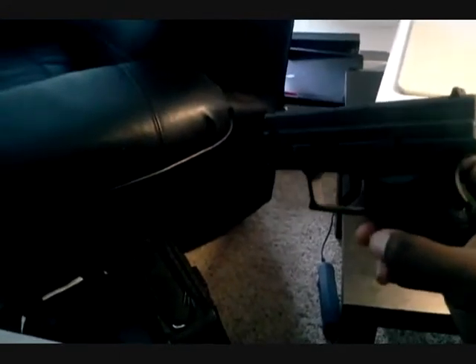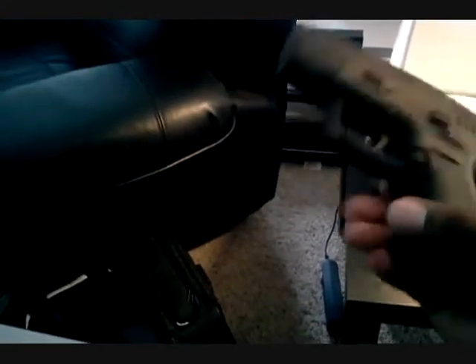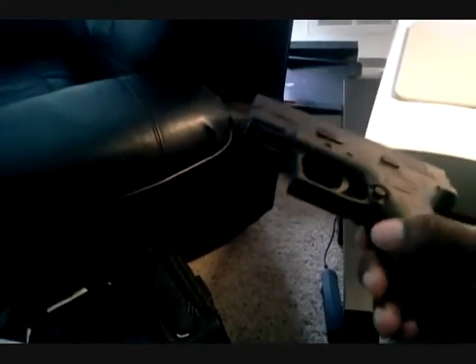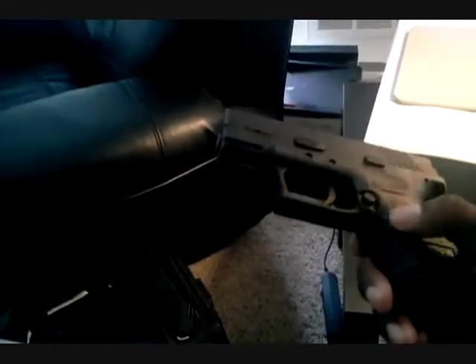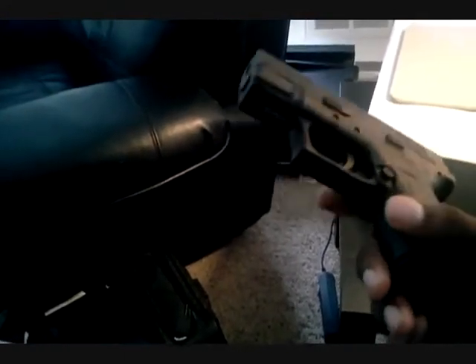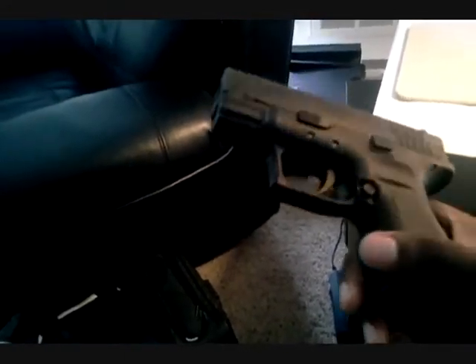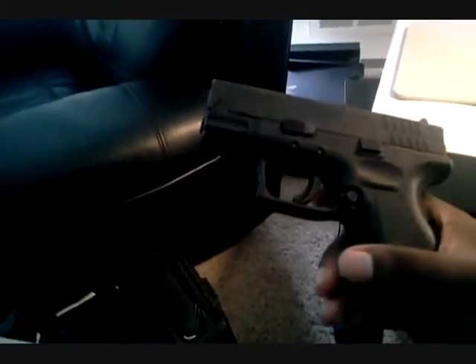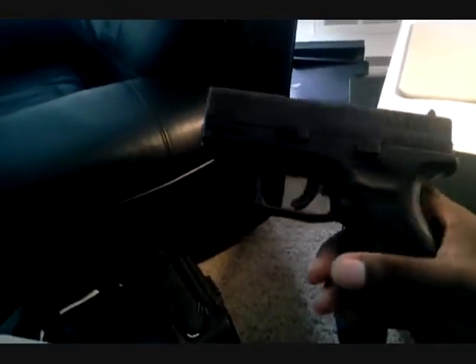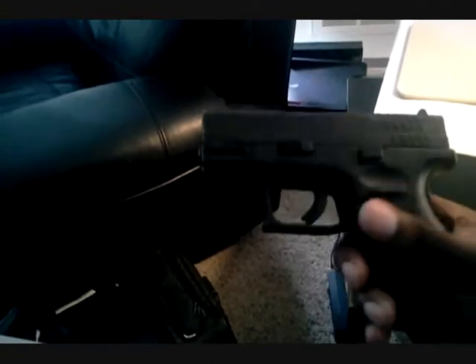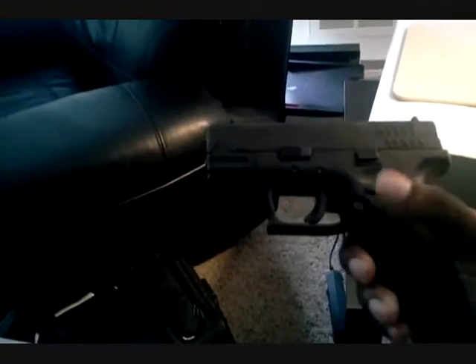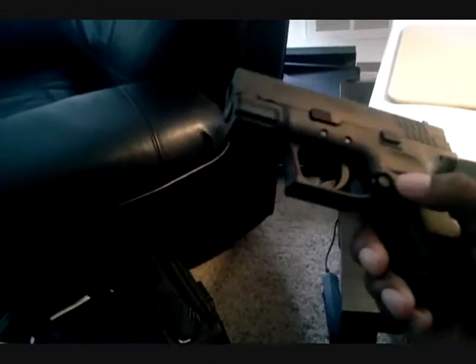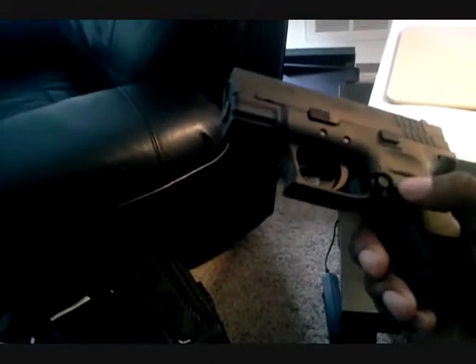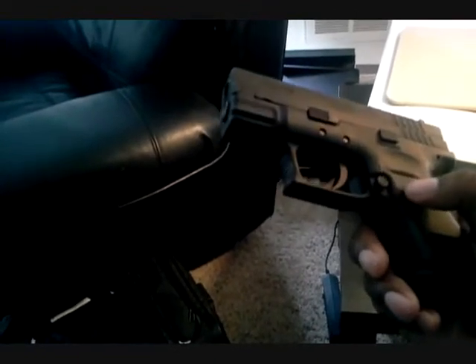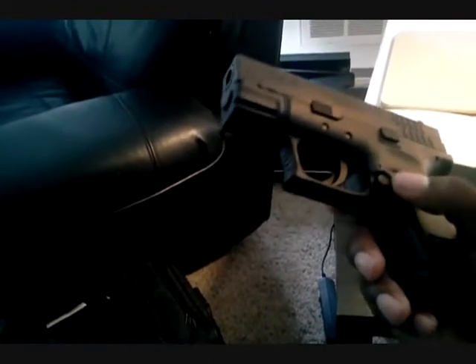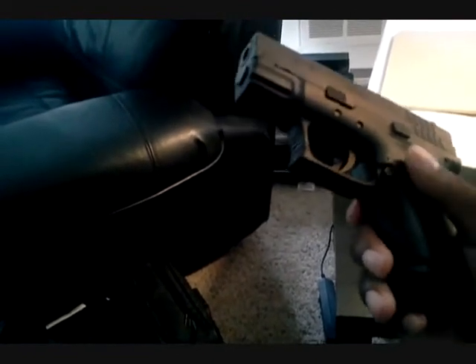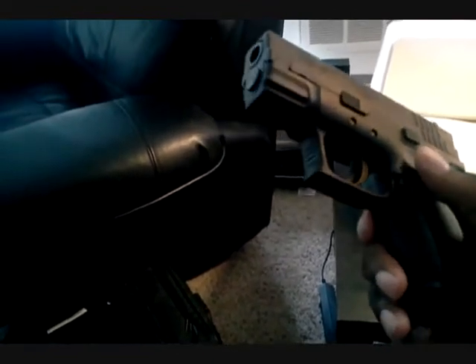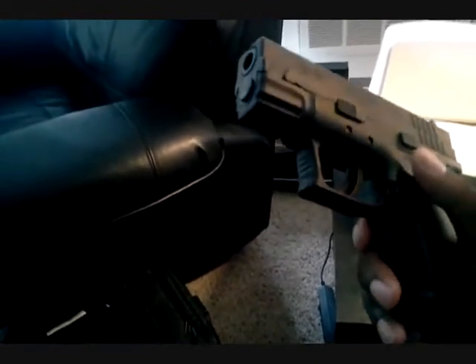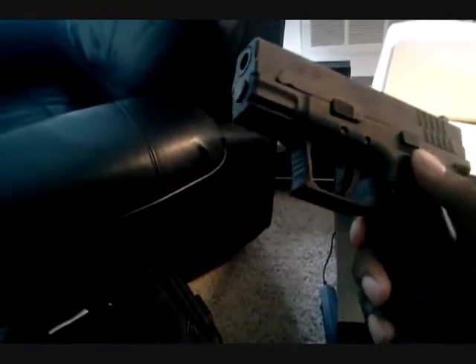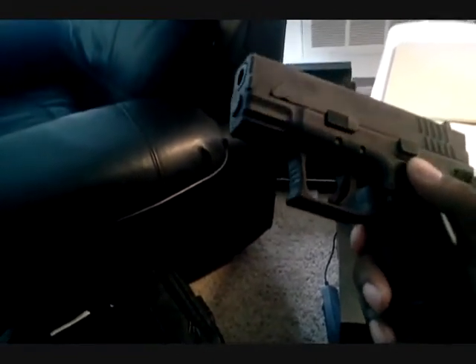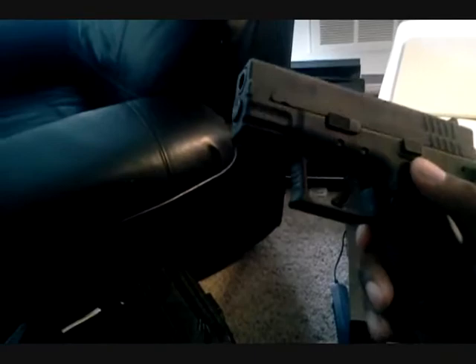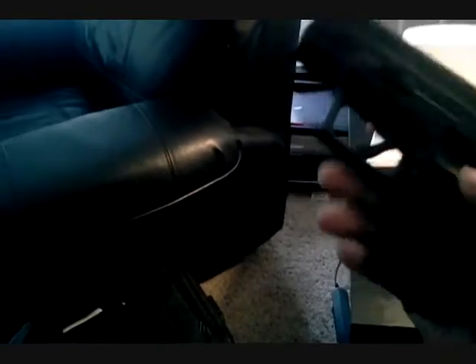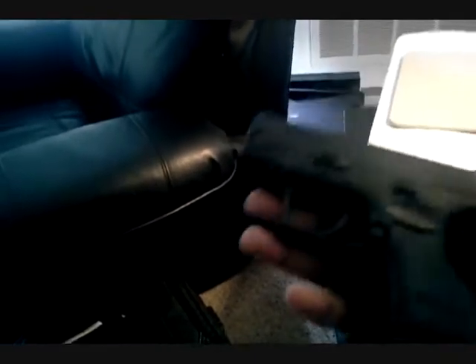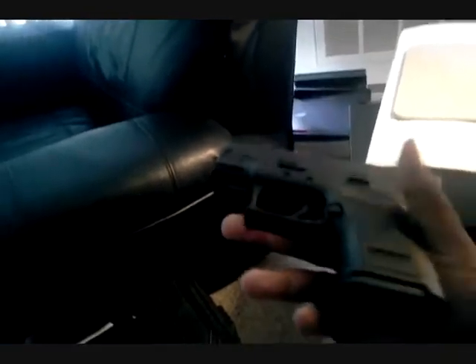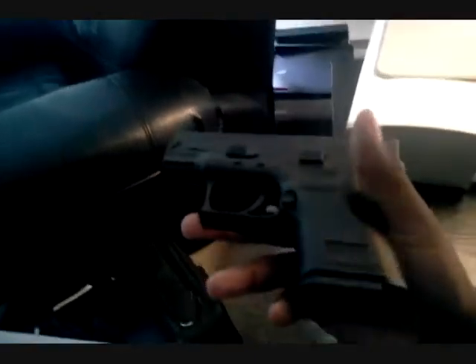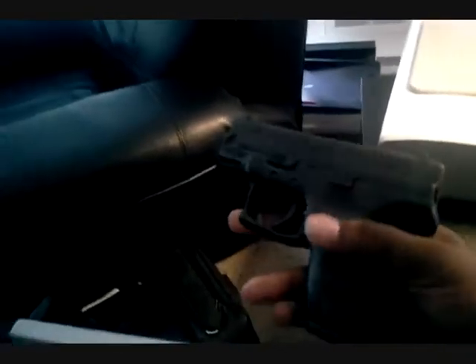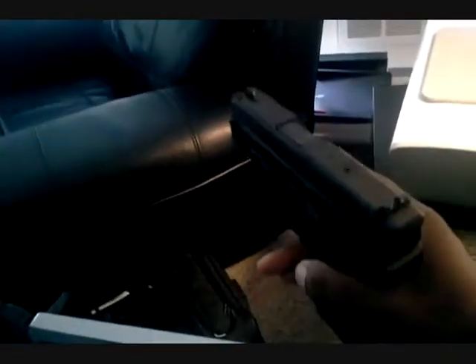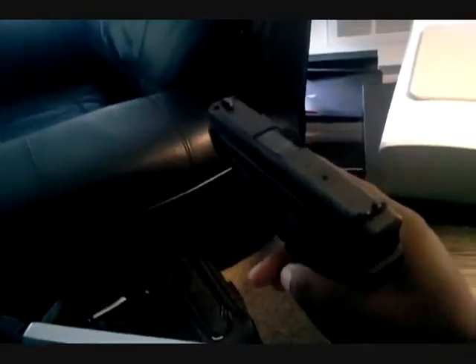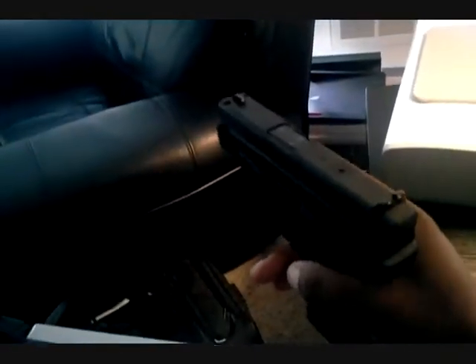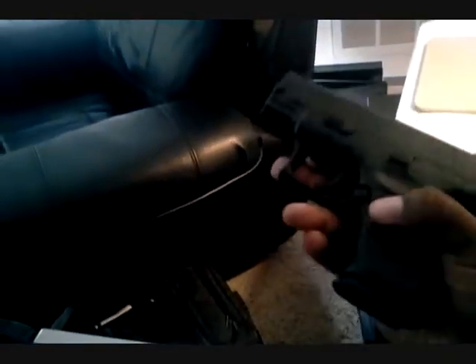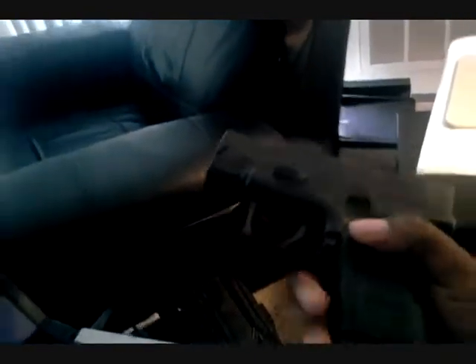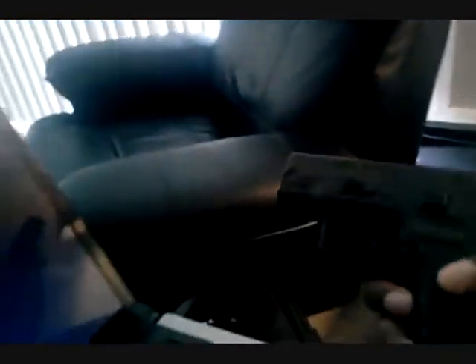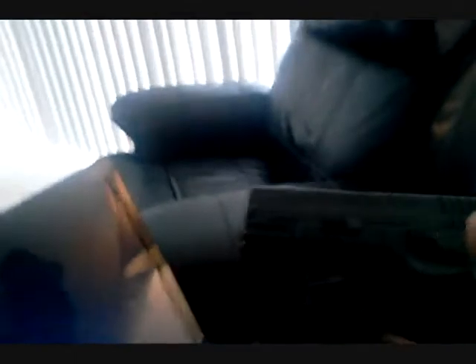I realized I didn't do a pros and cons video for the Springfield Armory XD subcompact 9mm, so I'm just going to do one real fast.